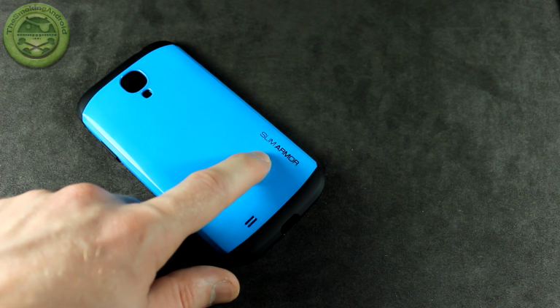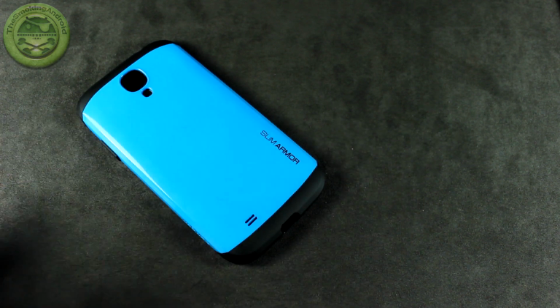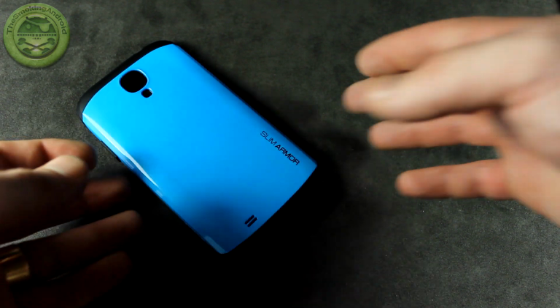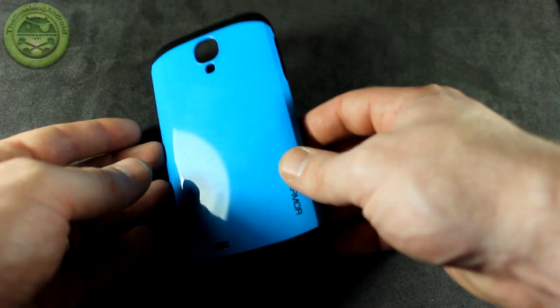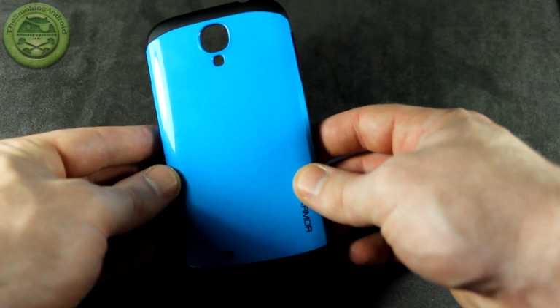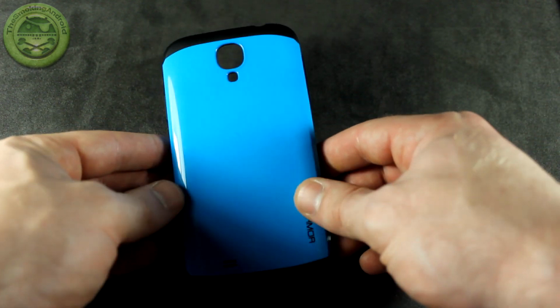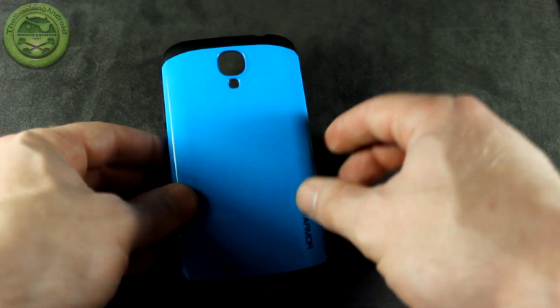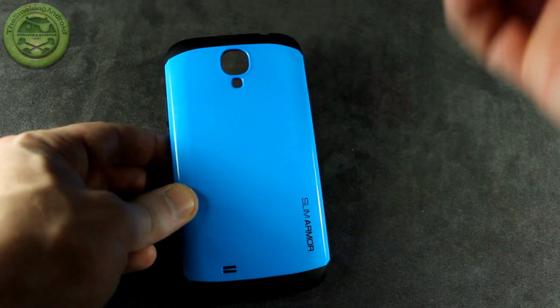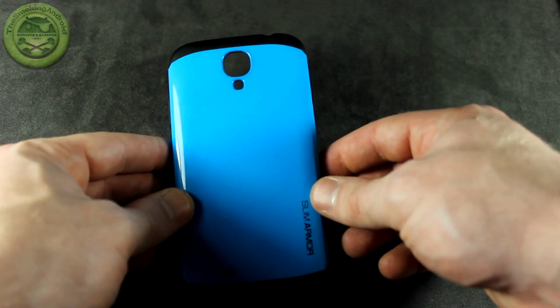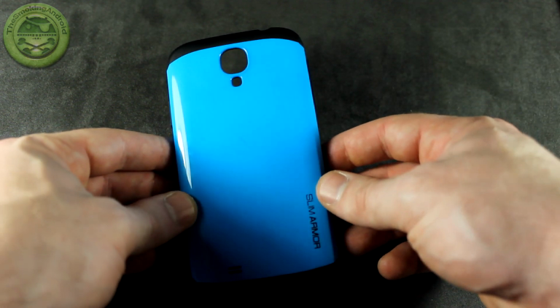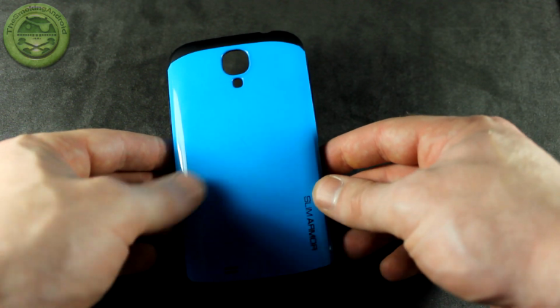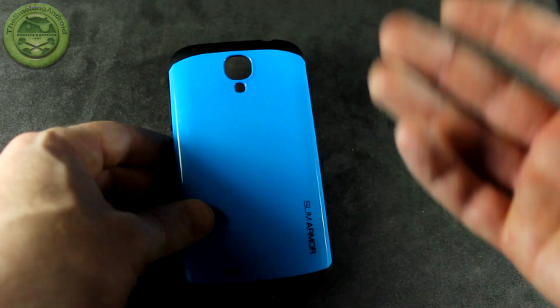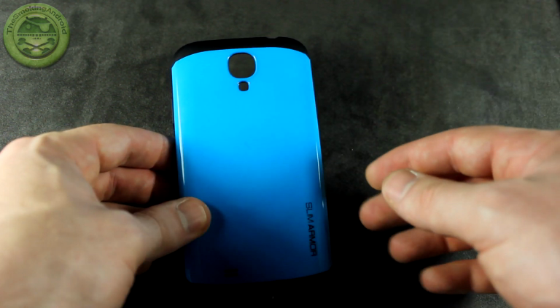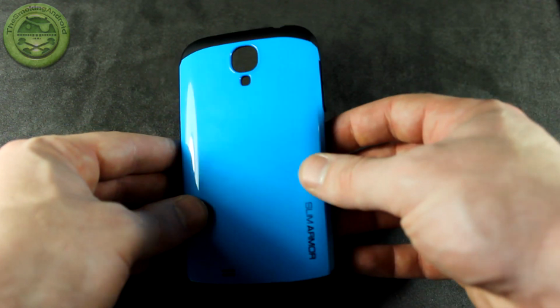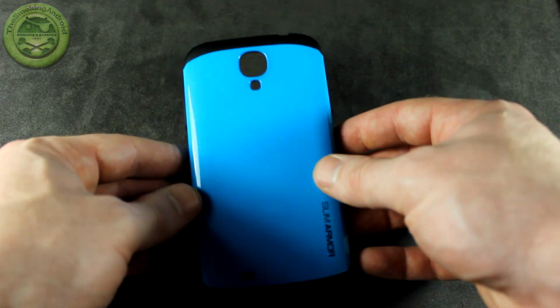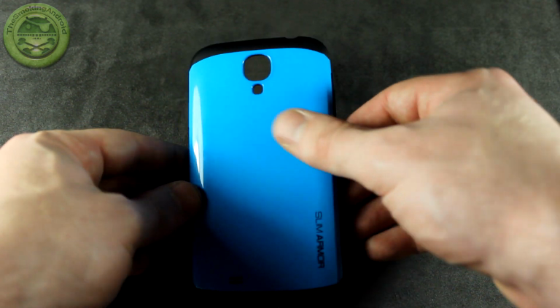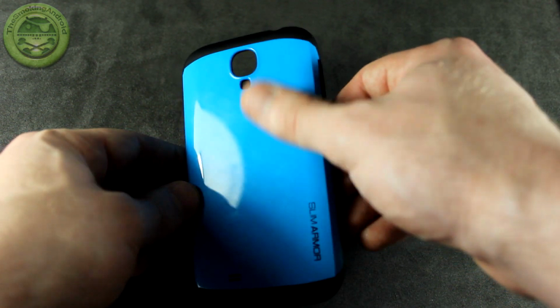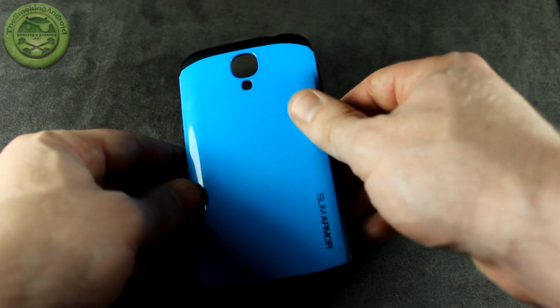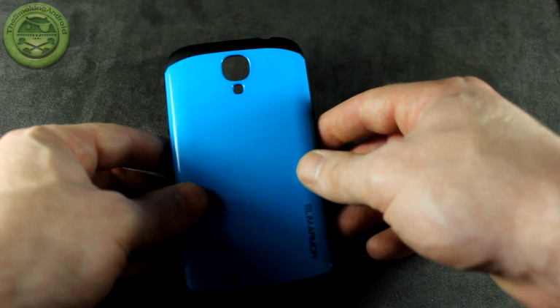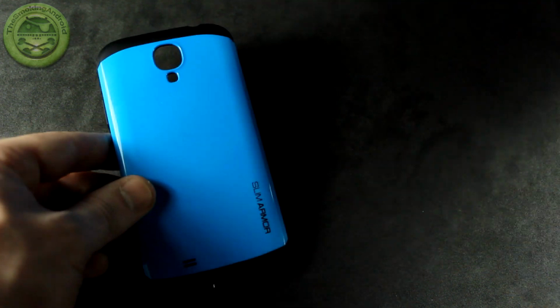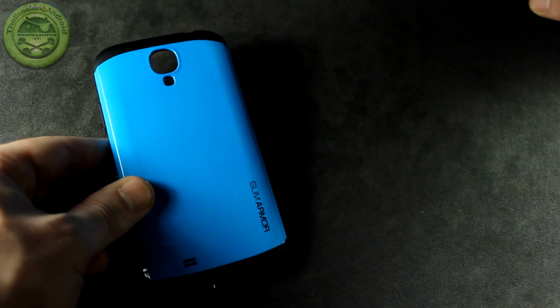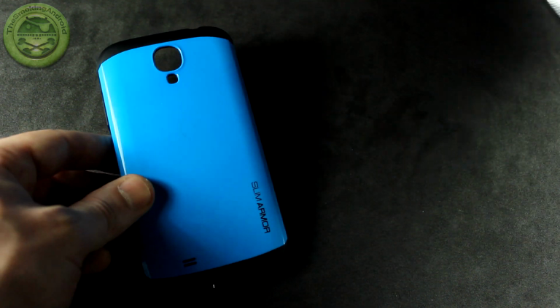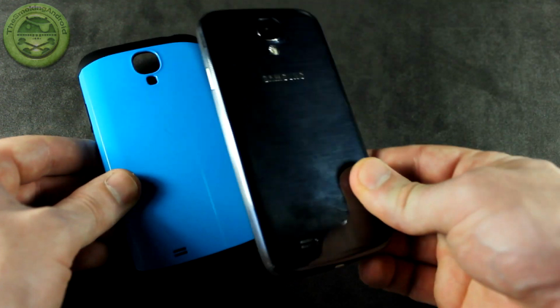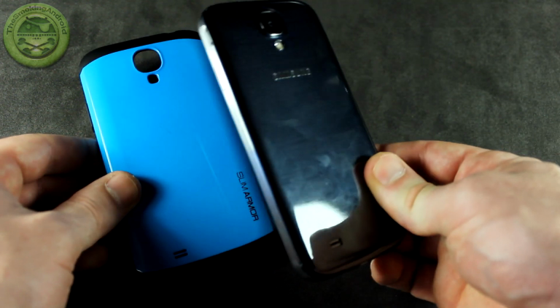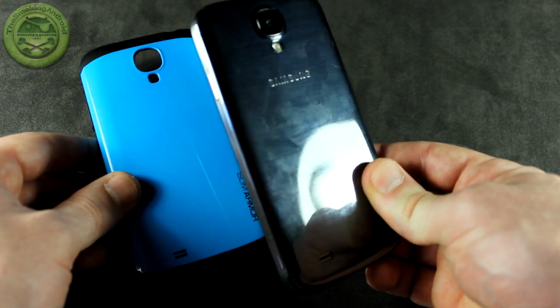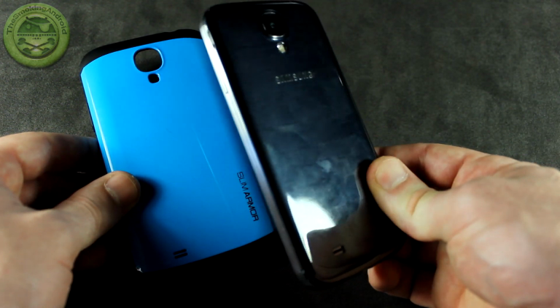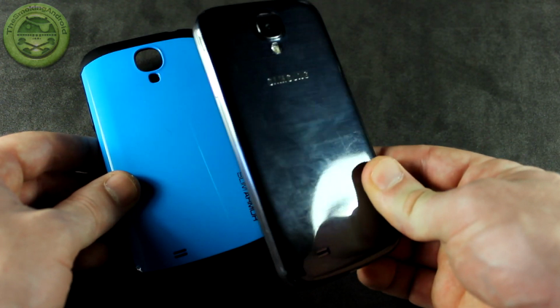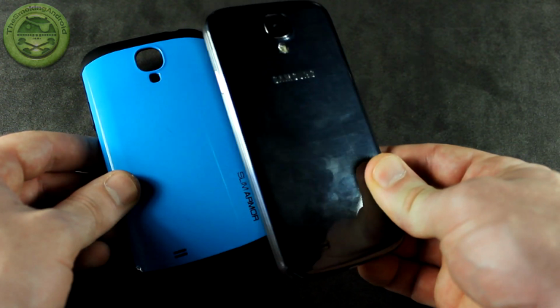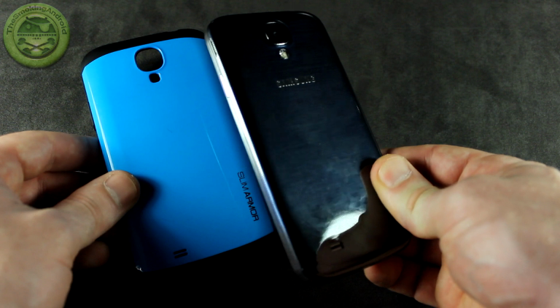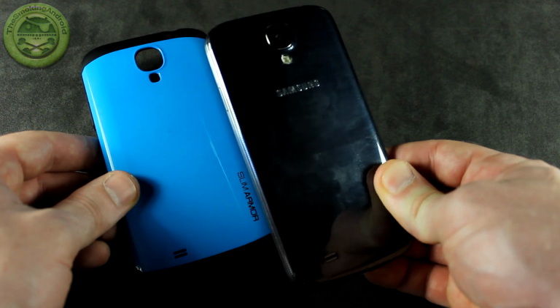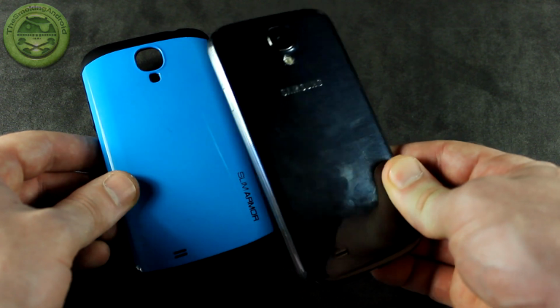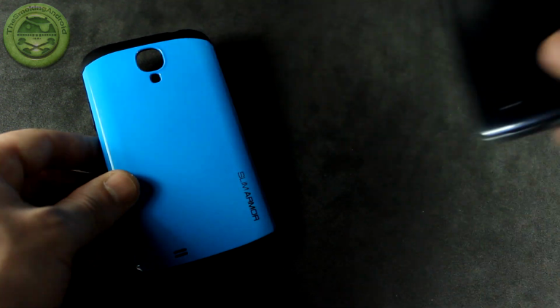When I originally received this case, I was like, wicked, check out that awesome color. But then I was like, oh wait a minute, it's glossy. And it is just as much of a fingerprint magnet as, say, the actual Samsung Galaxy S4 itself. As you can see, tons of fingerprints there.